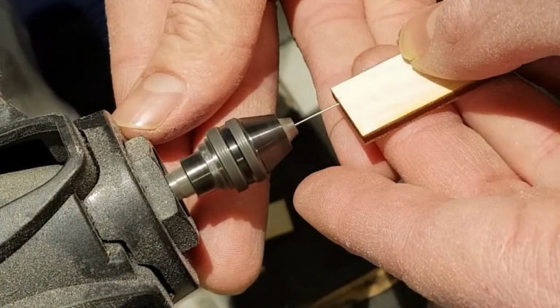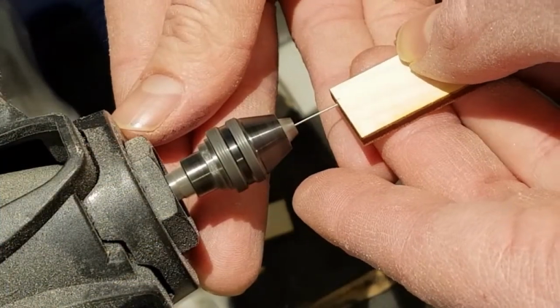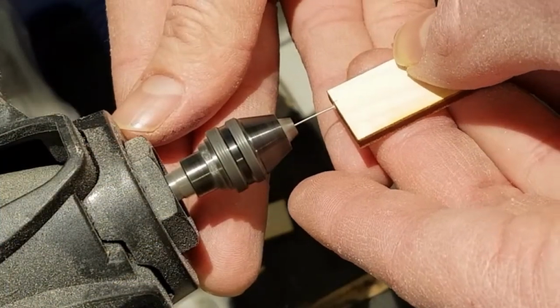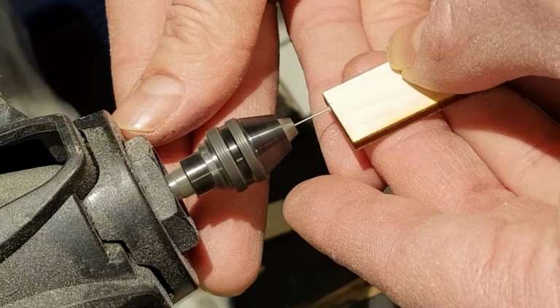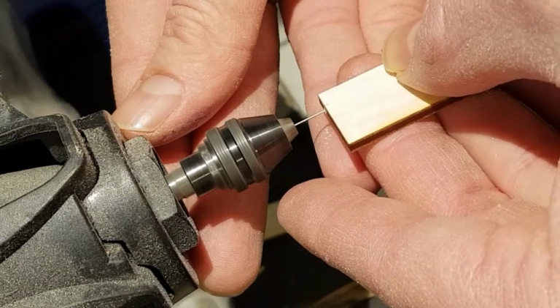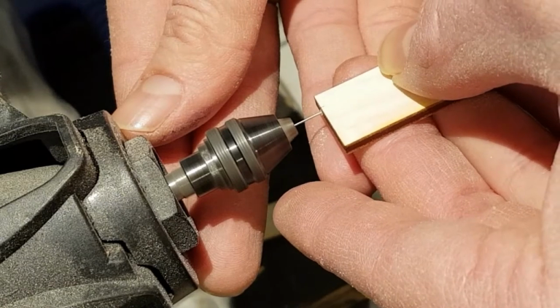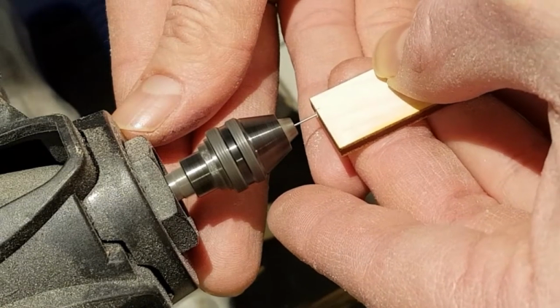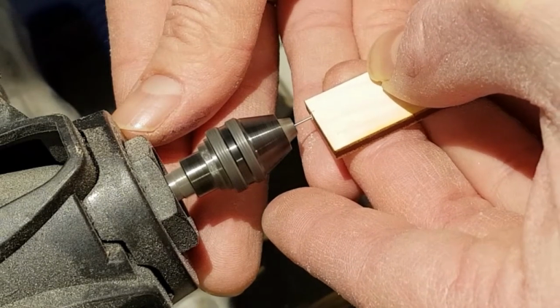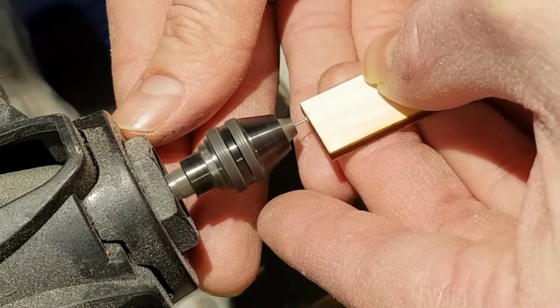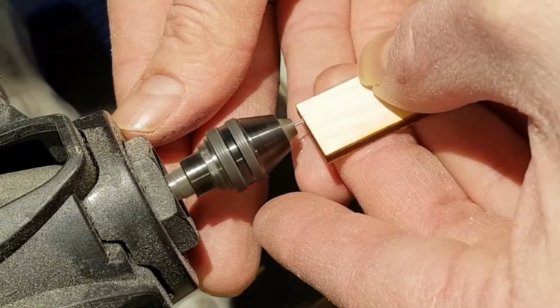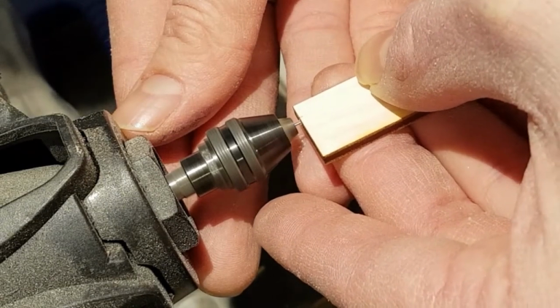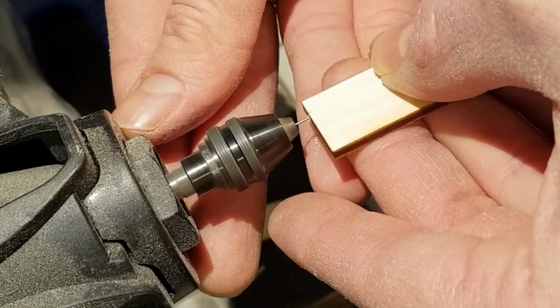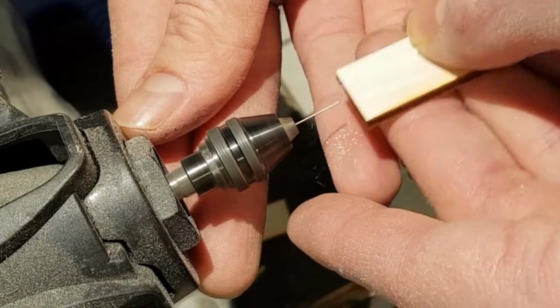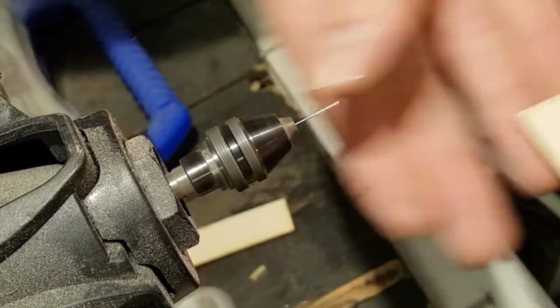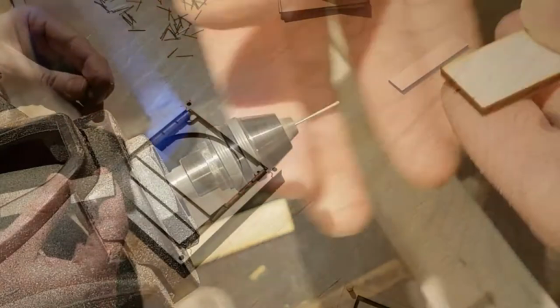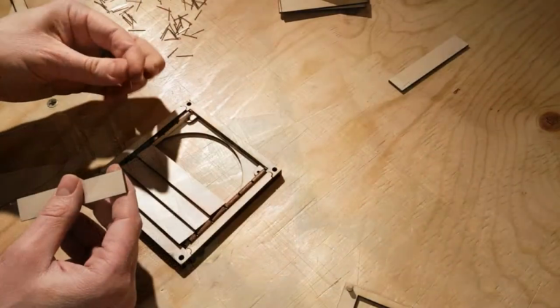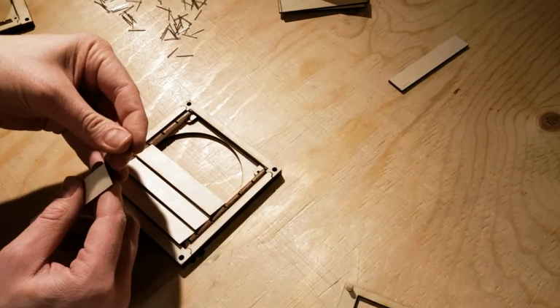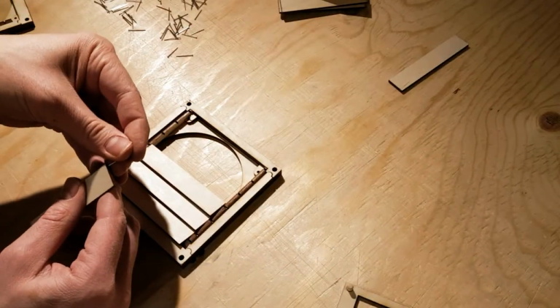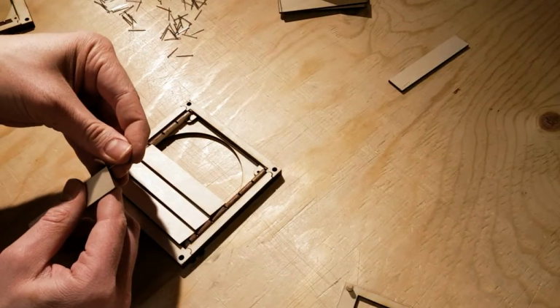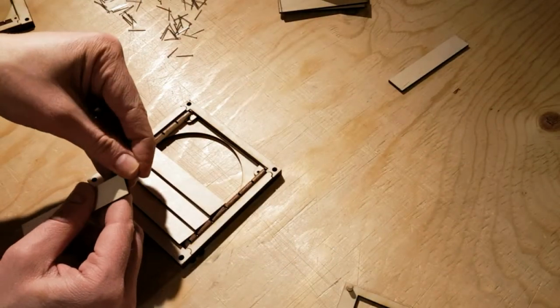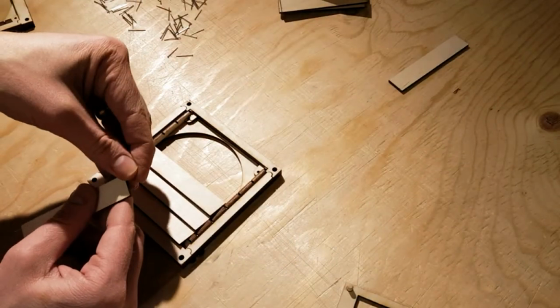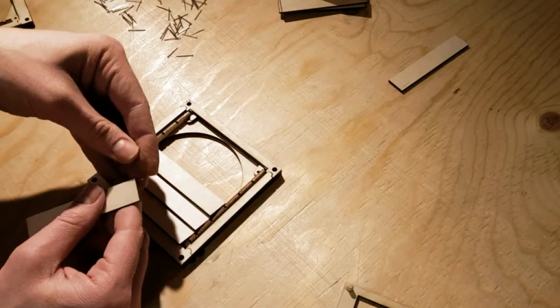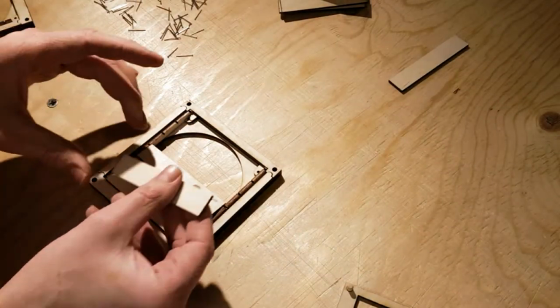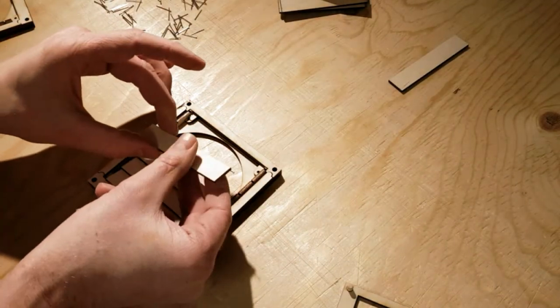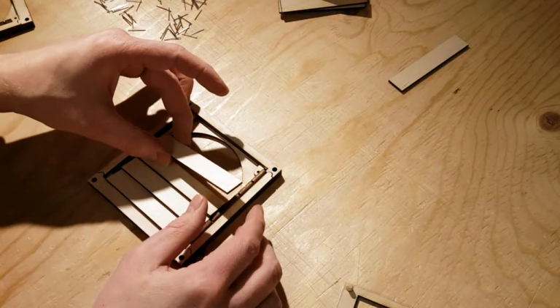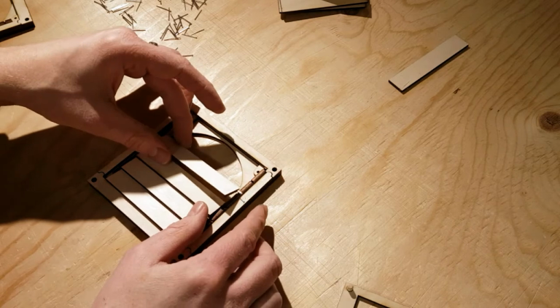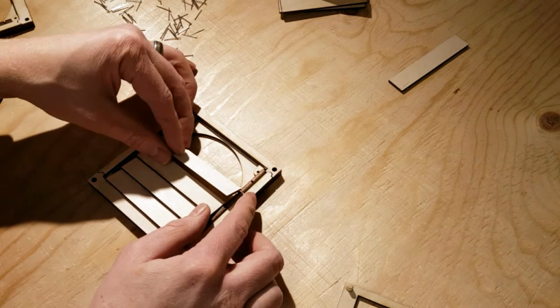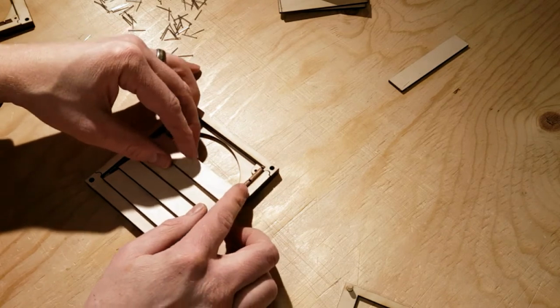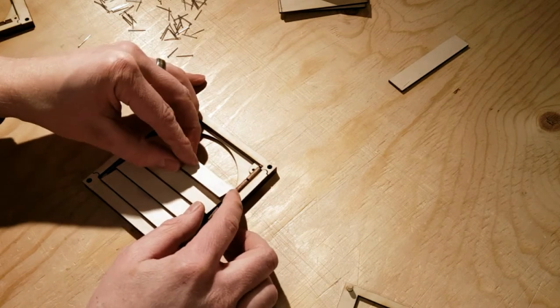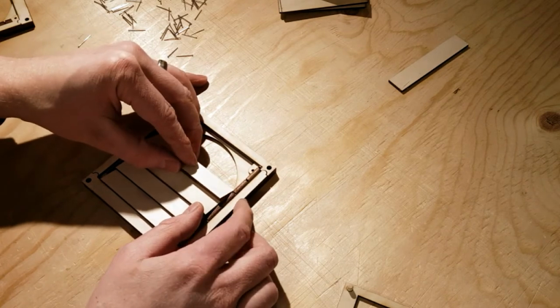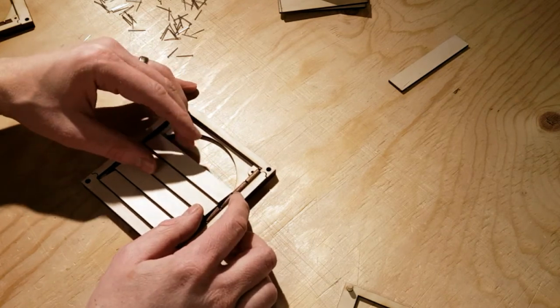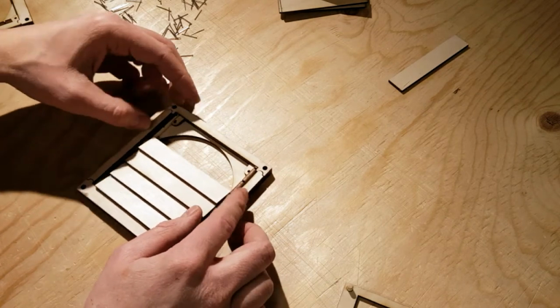A small hole is carefully drilled into each of the slats on each side. A pin that has been cut in half is placed into each of the holes. The slats are then slotted into place in the housing.